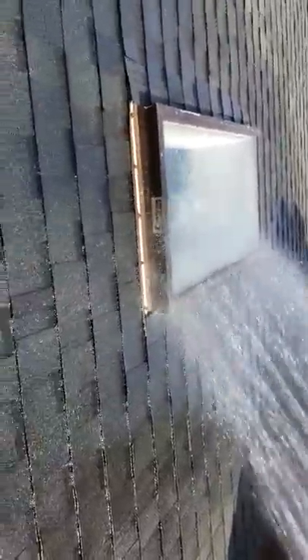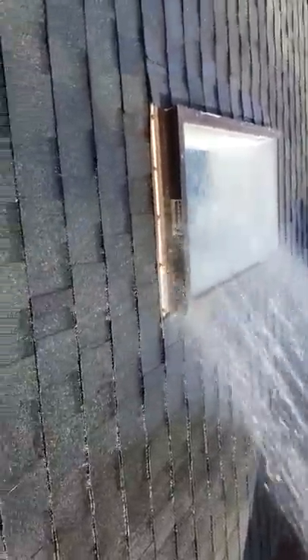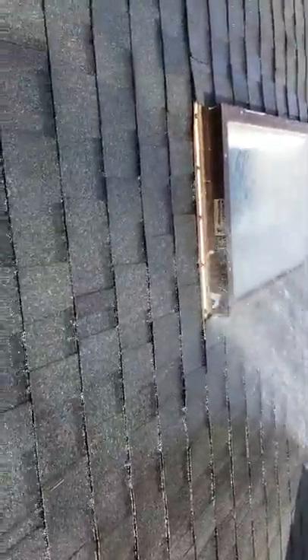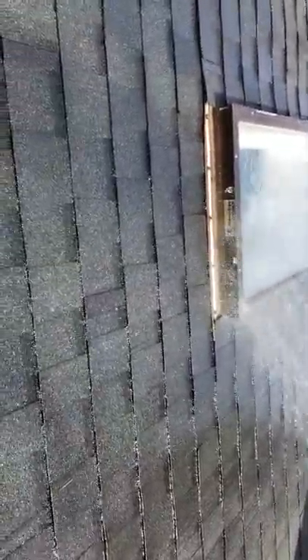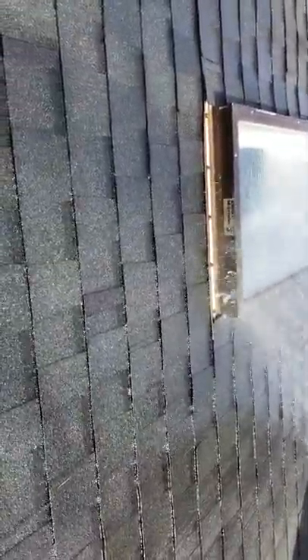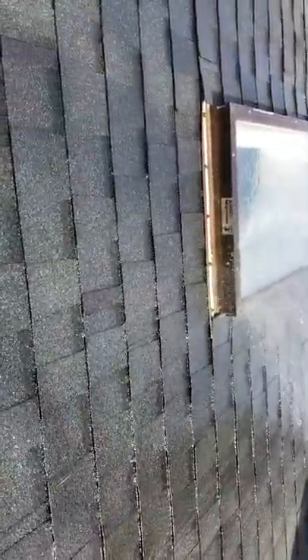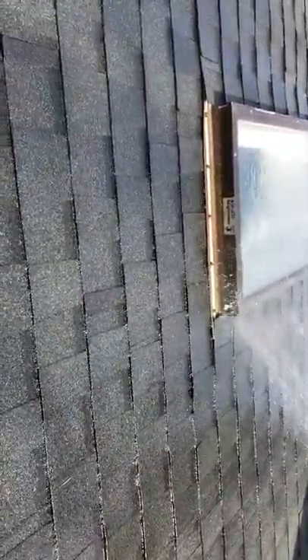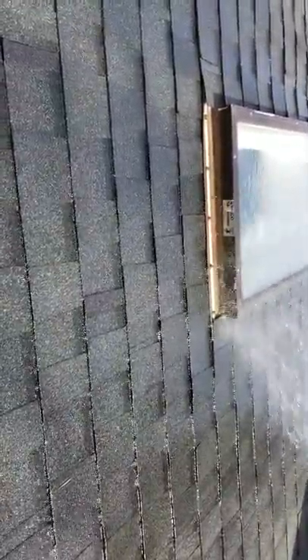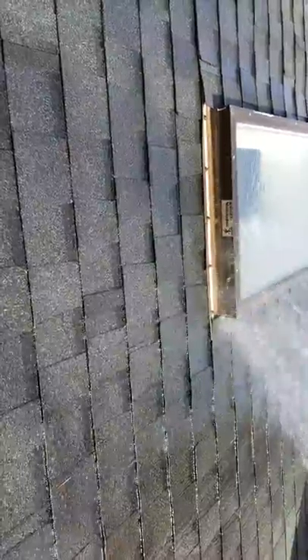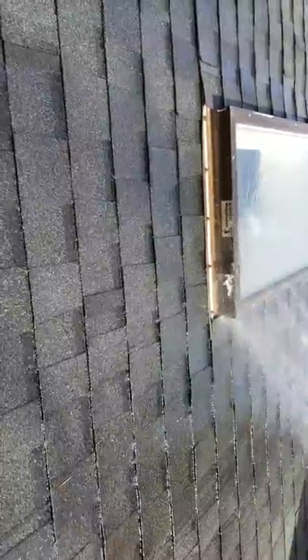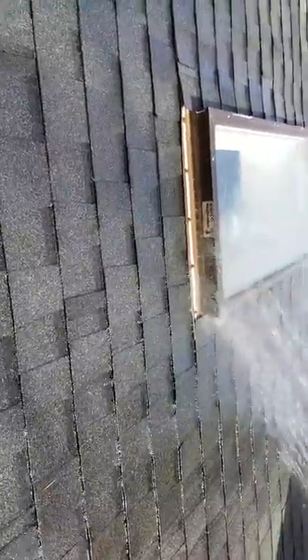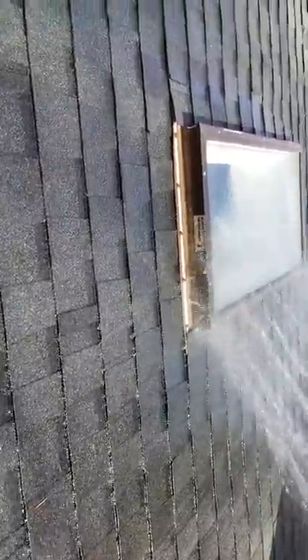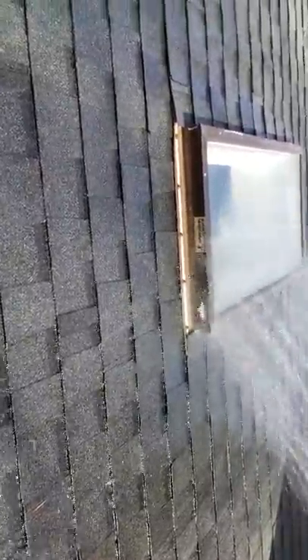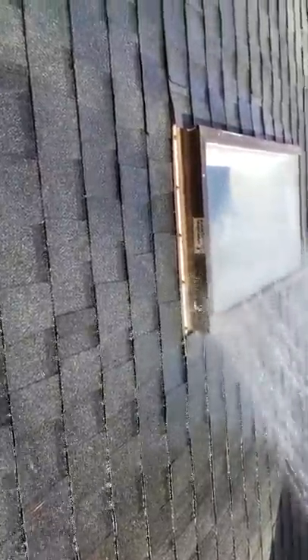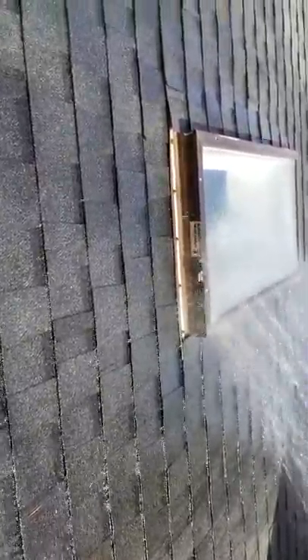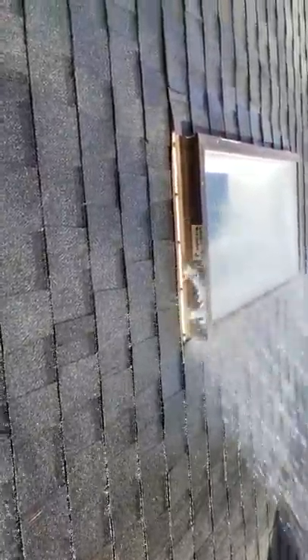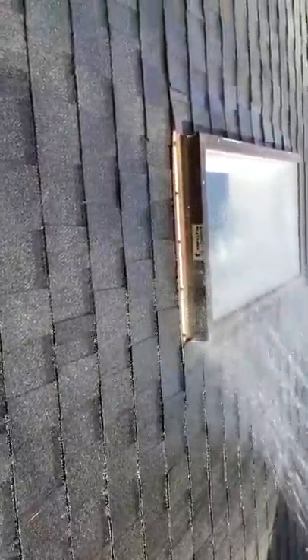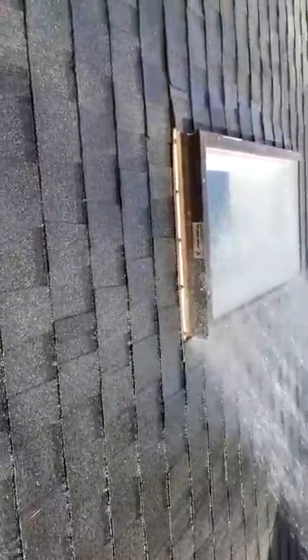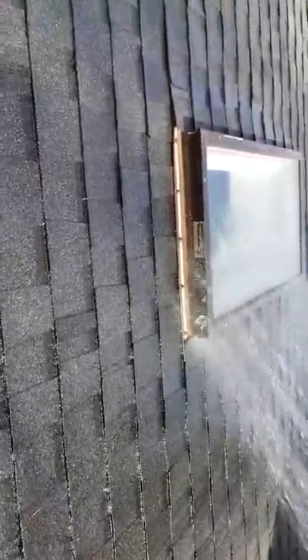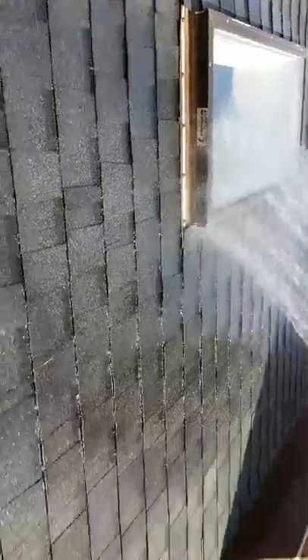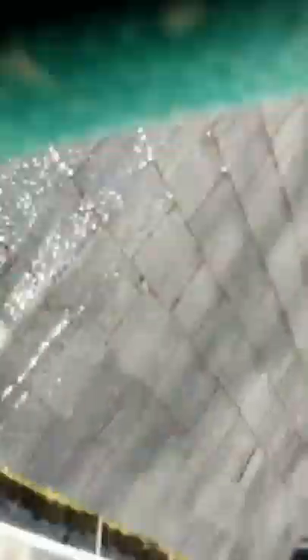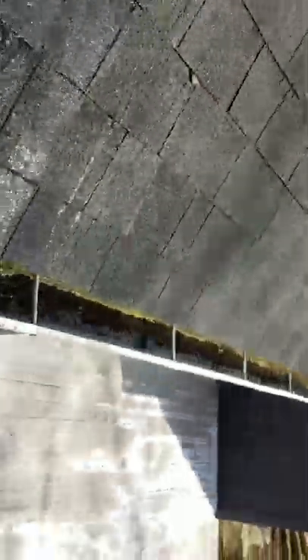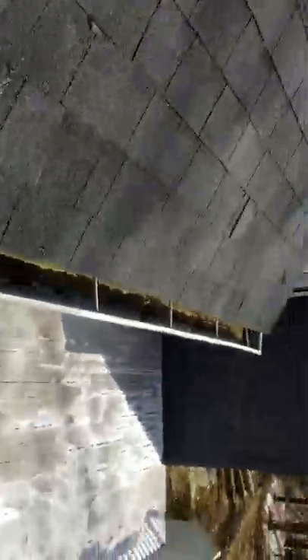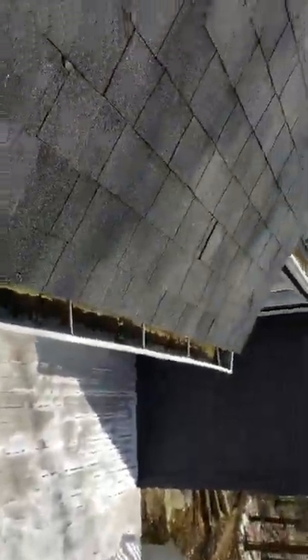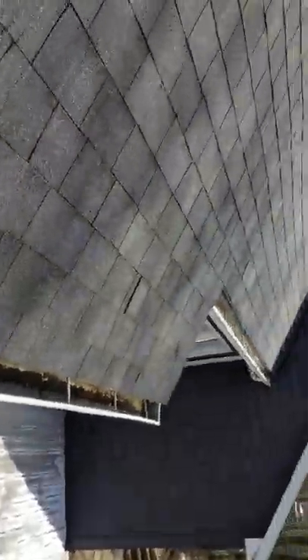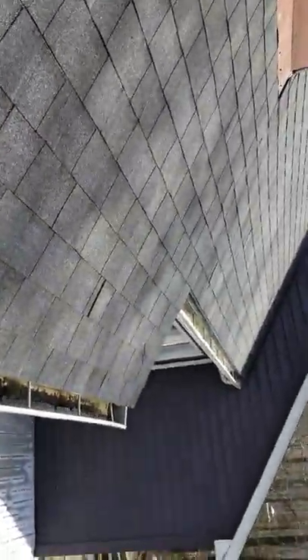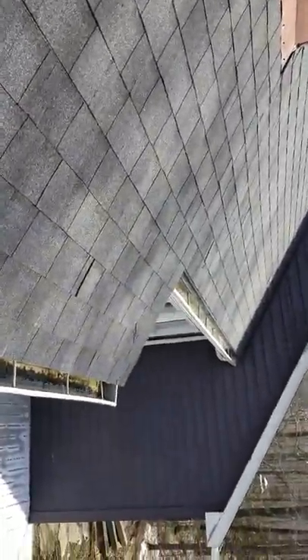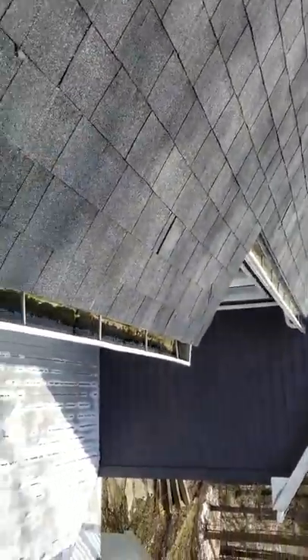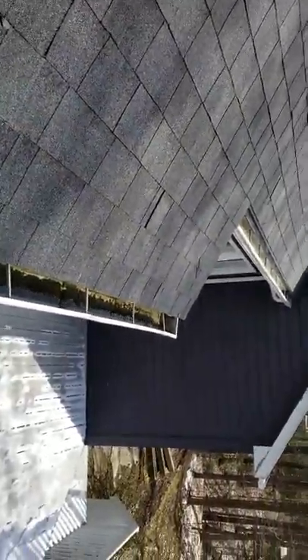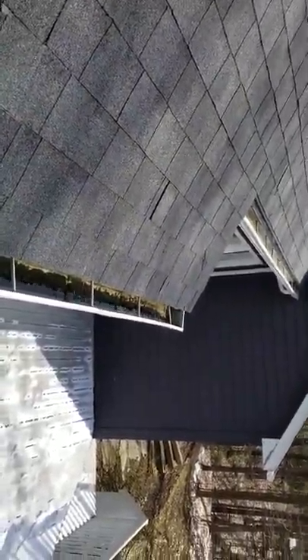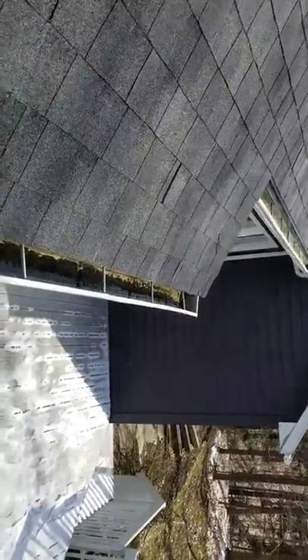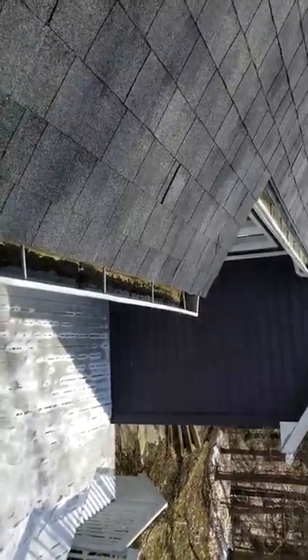I had to run and get a new nozzle because the old nozzle was frozen, so I got a little bit of a delay. I had to clean these gutters out — they just had some stuff in the downspout.